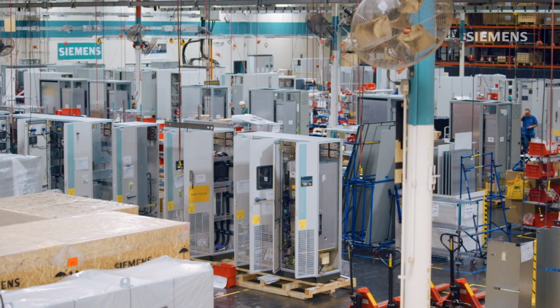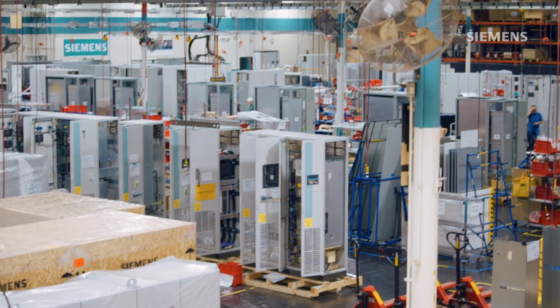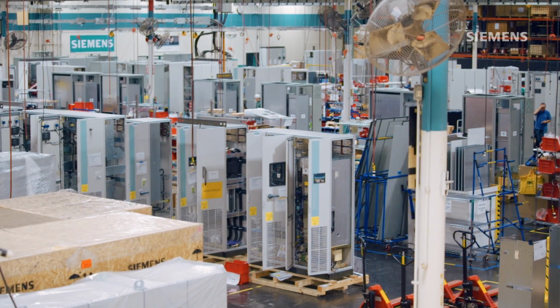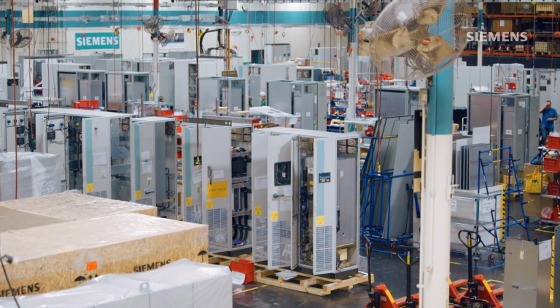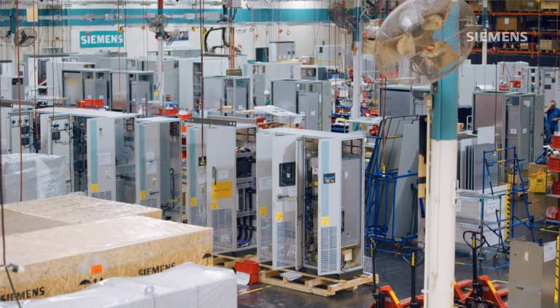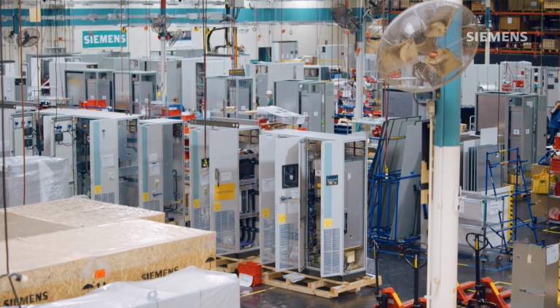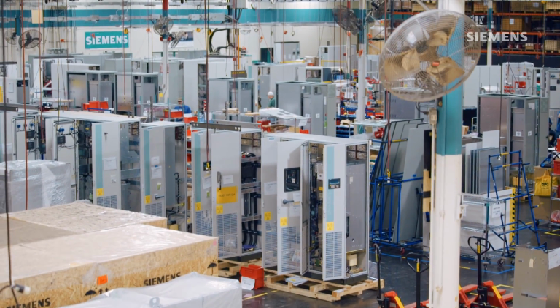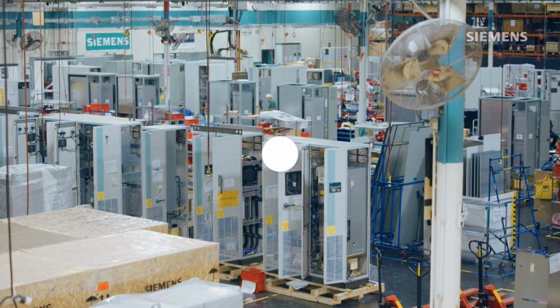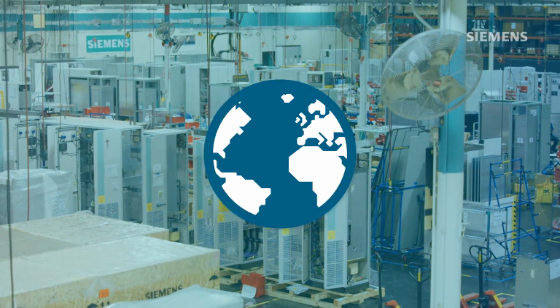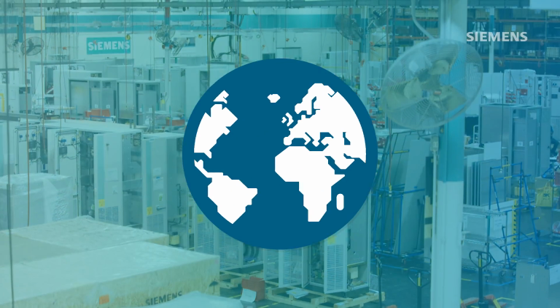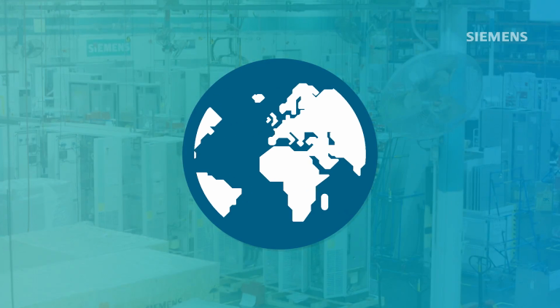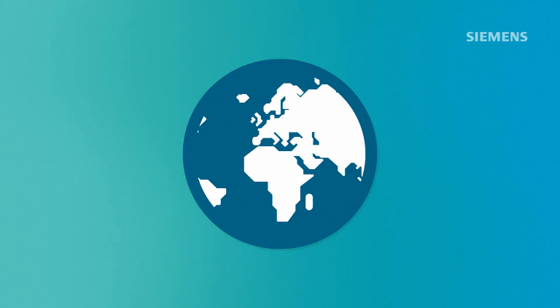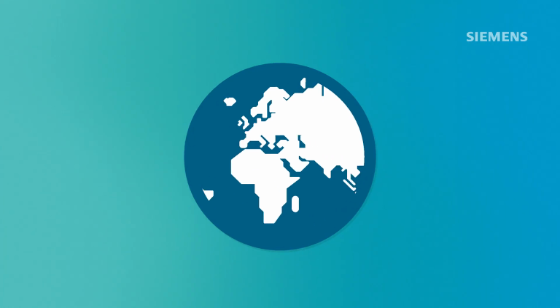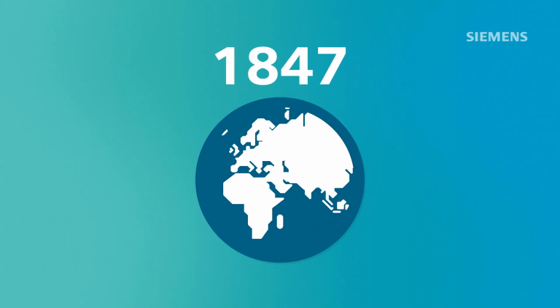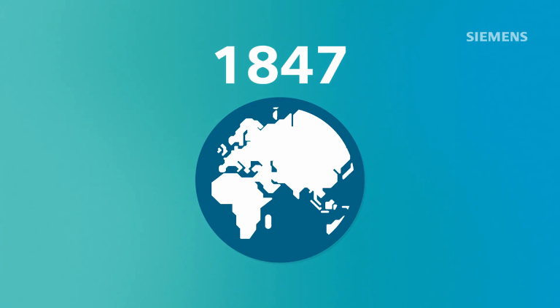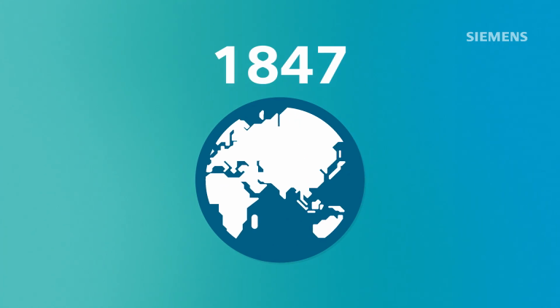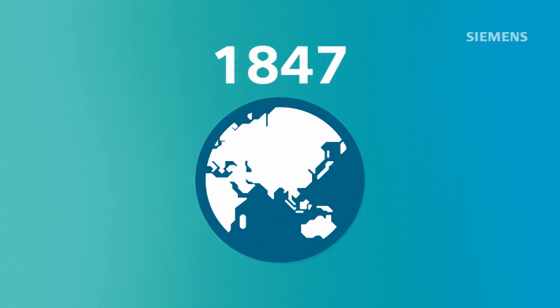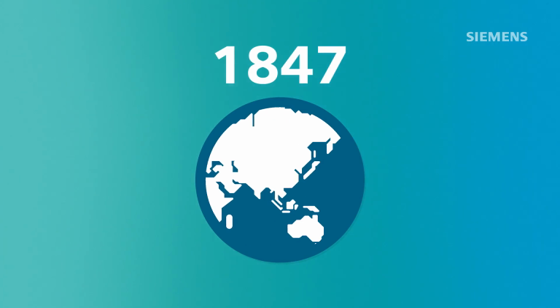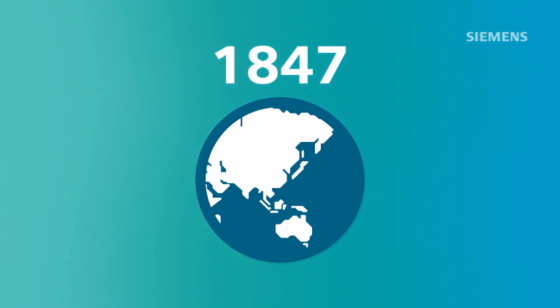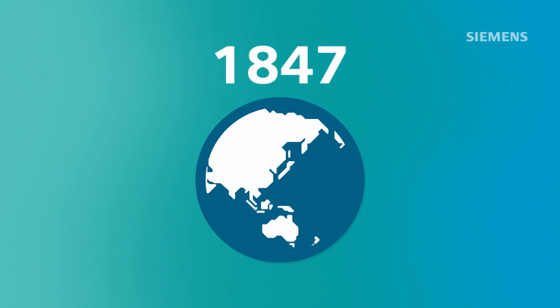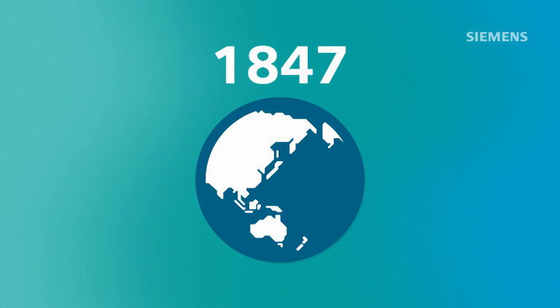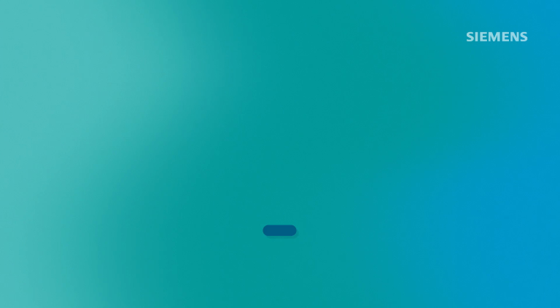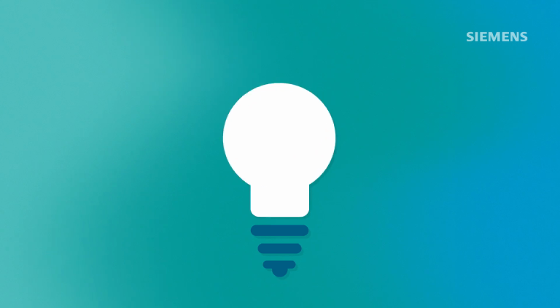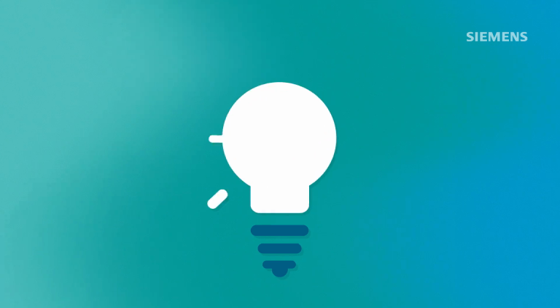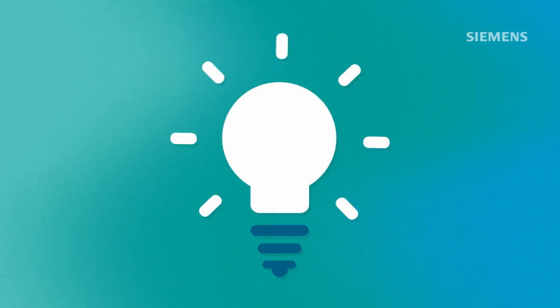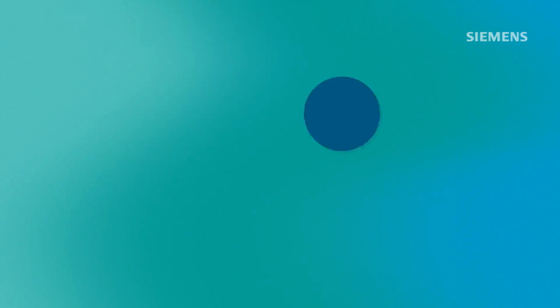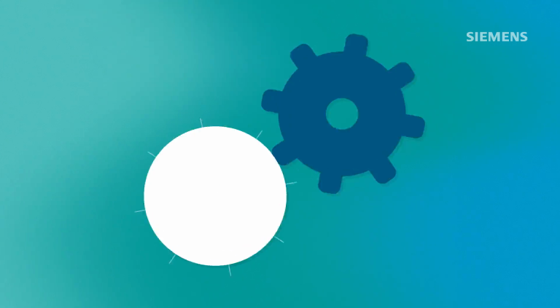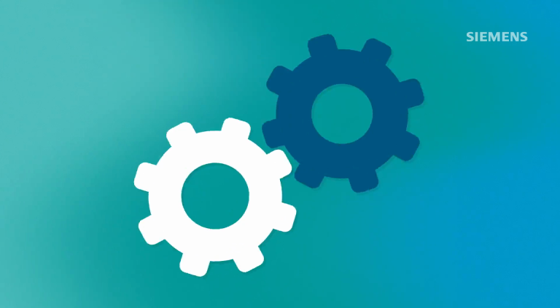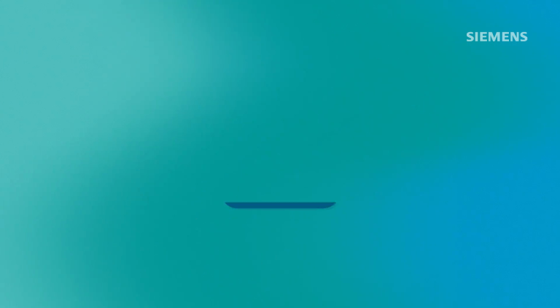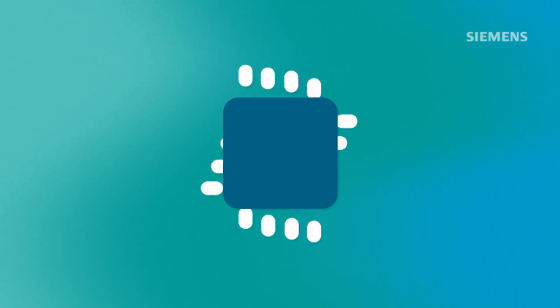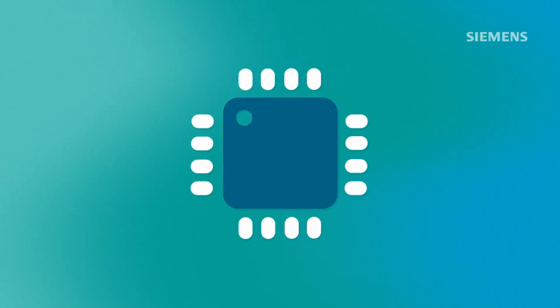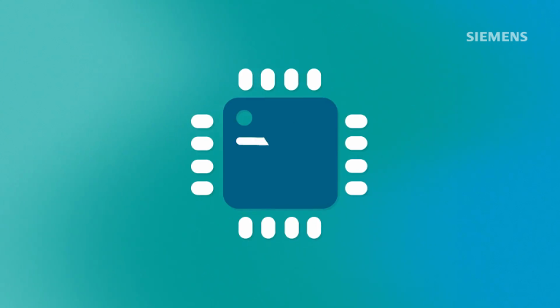This is Siemens. We're a global company that's been around since 1847, and we're known for our work in electrification, automation, and digitalization.